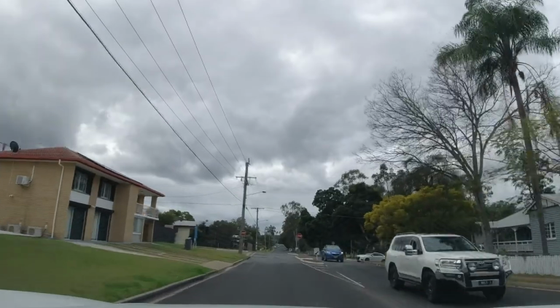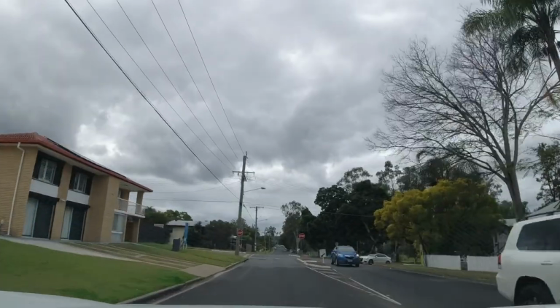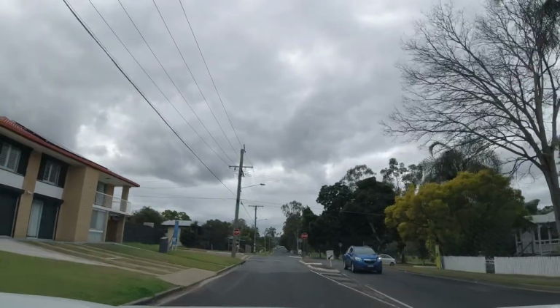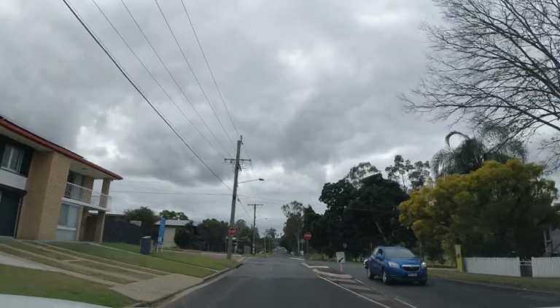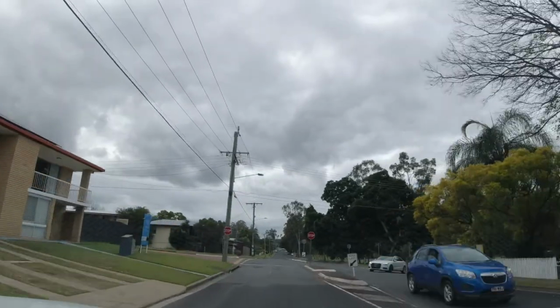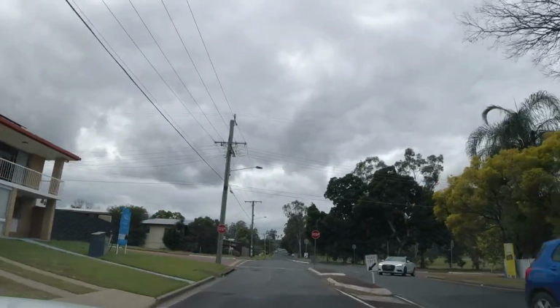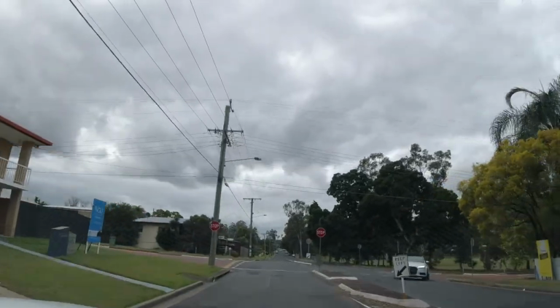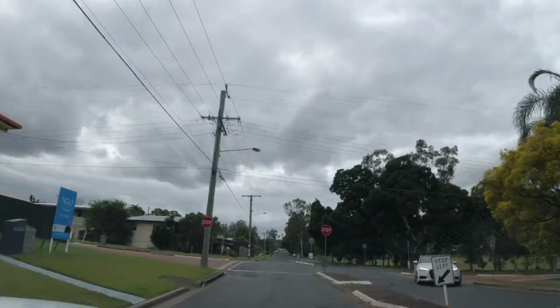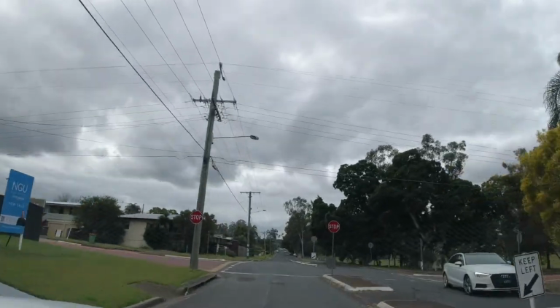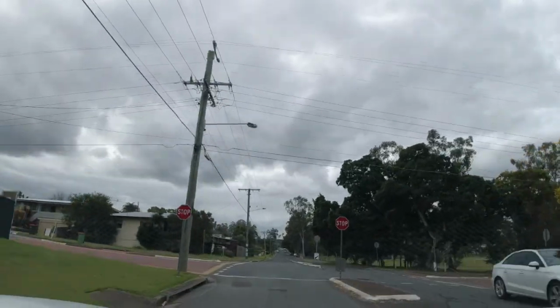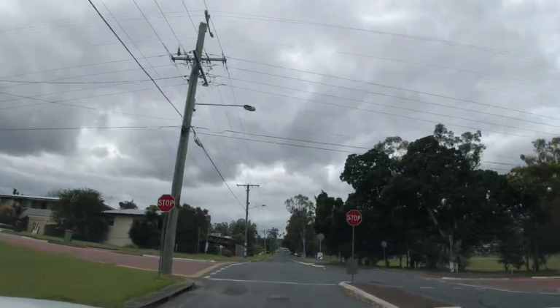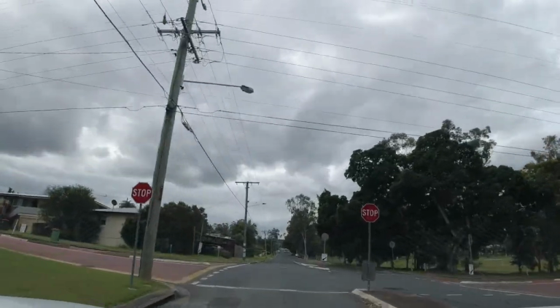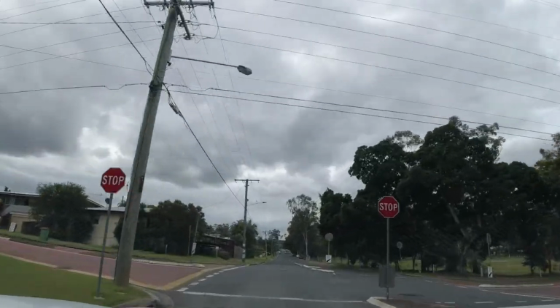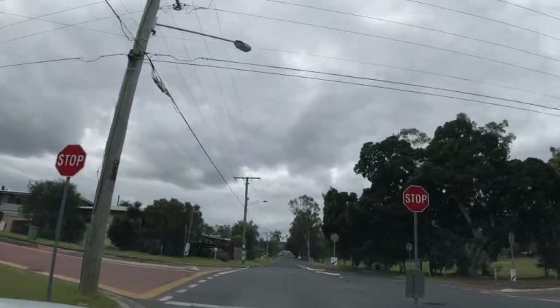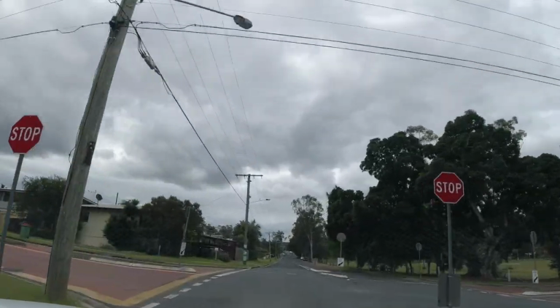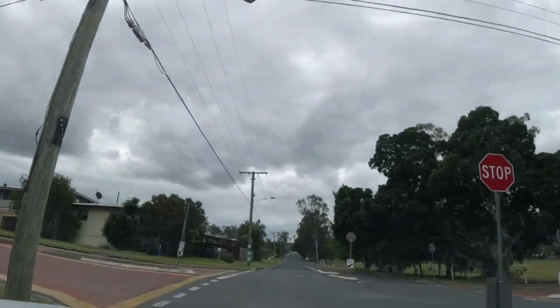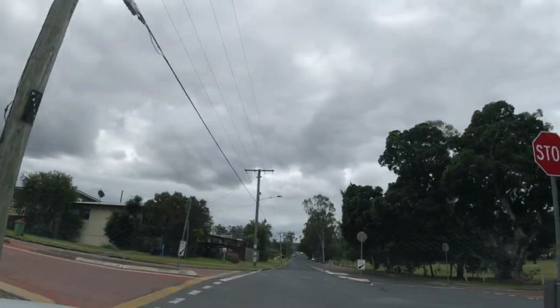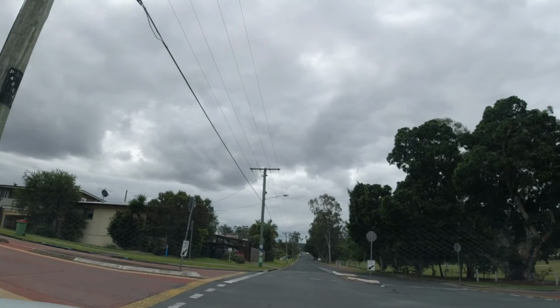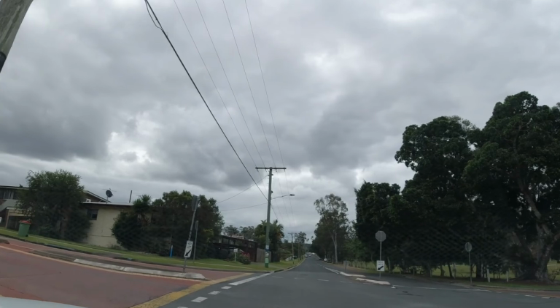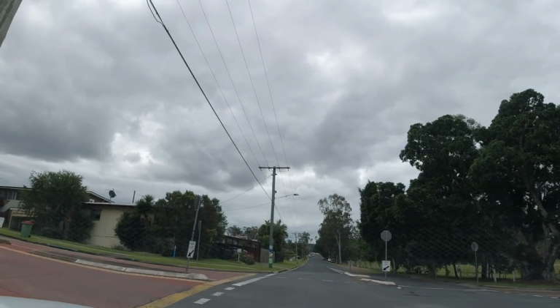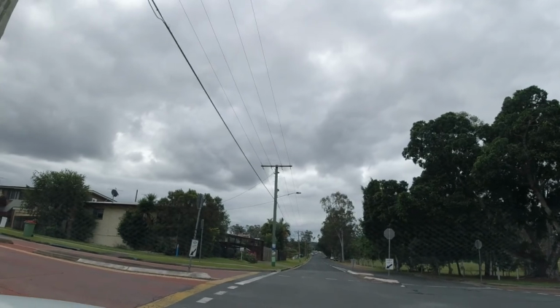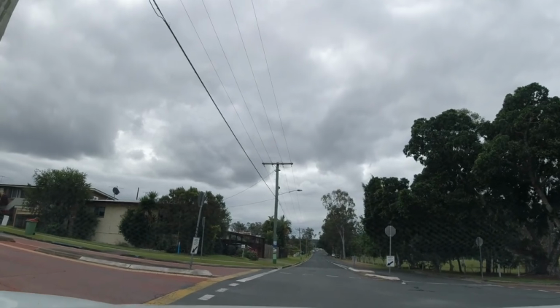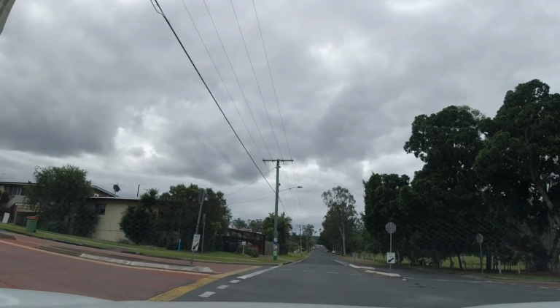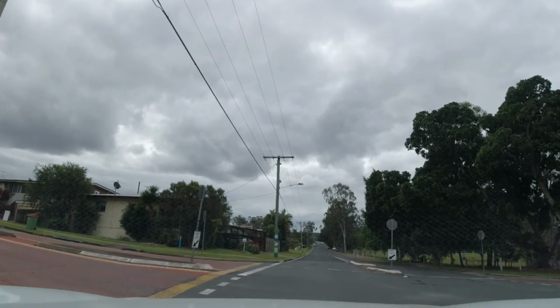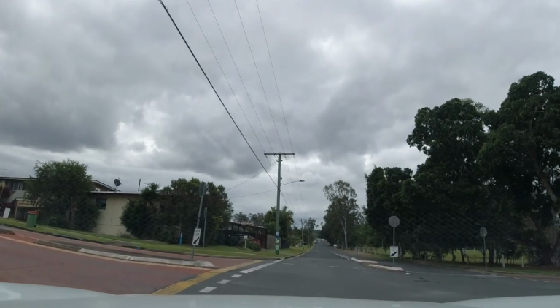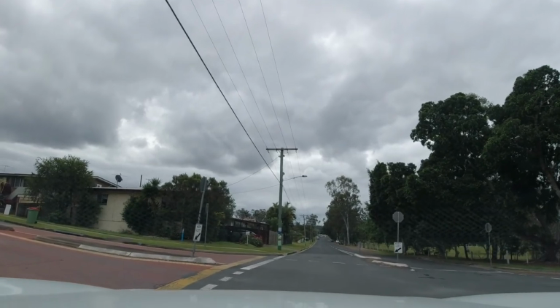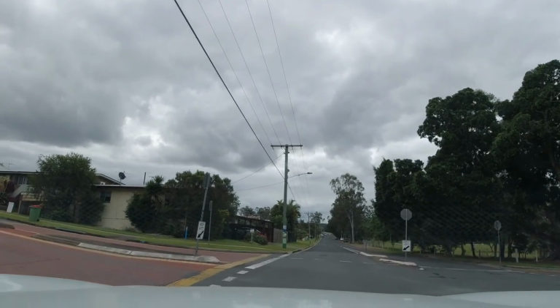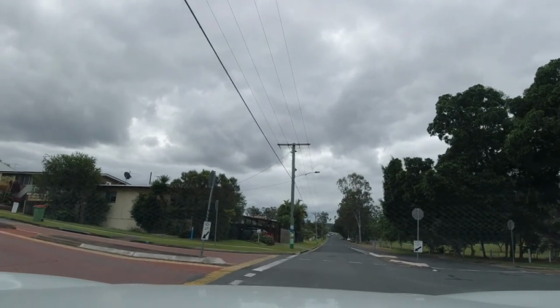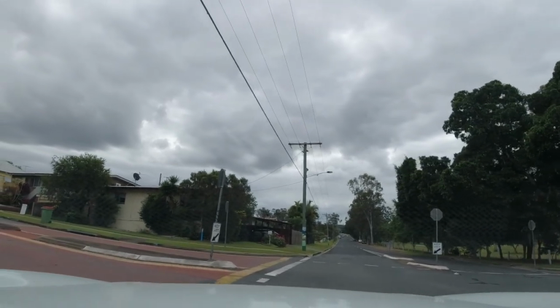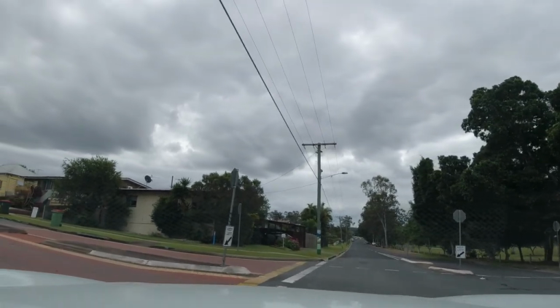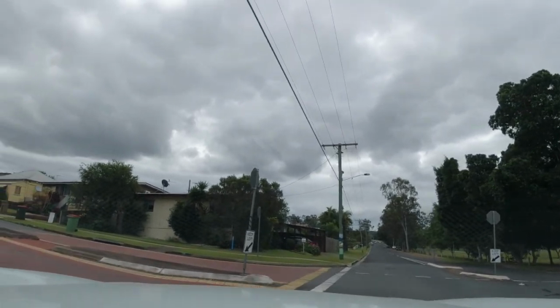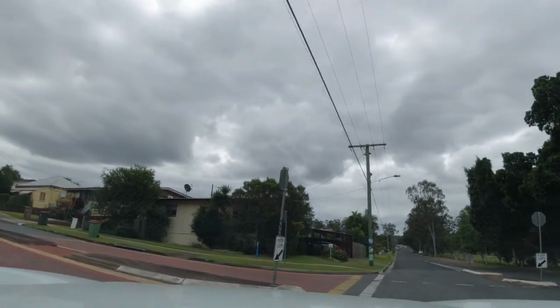We're going to turn left here. On our right there that's the other end of Sutton Park with all the soccer fields and skate park and so forth. We'll turn left up here.